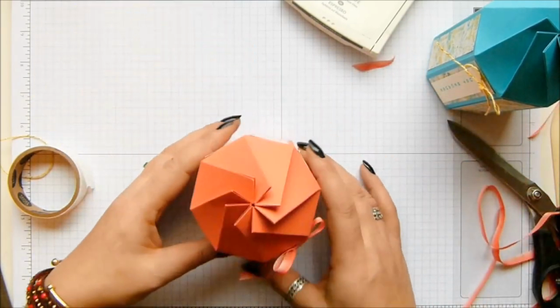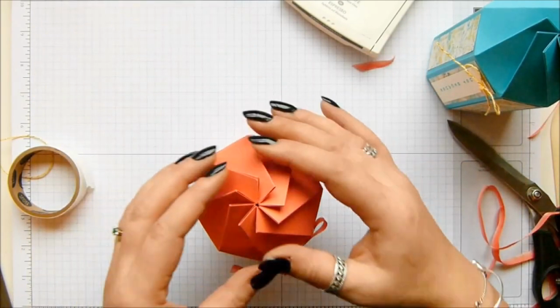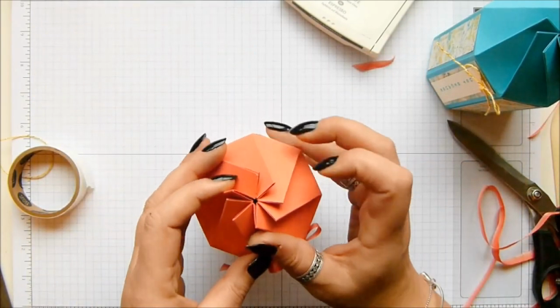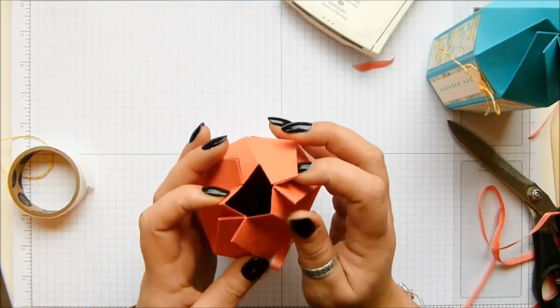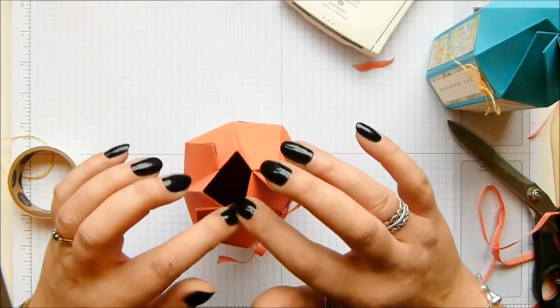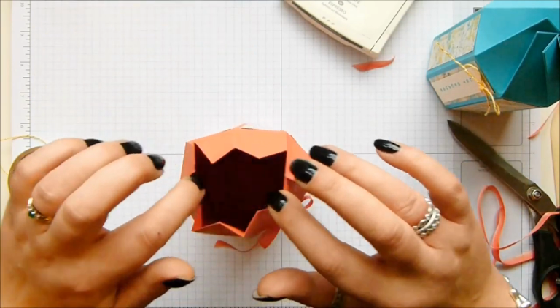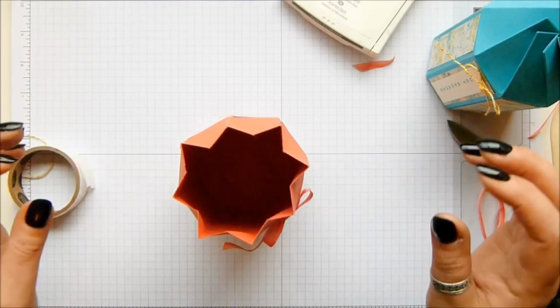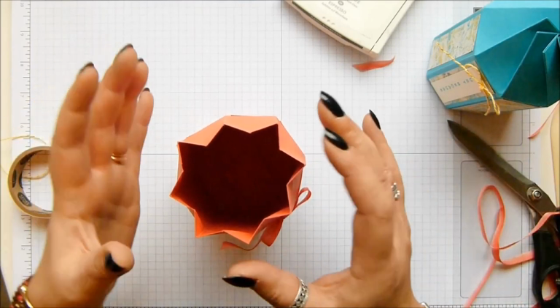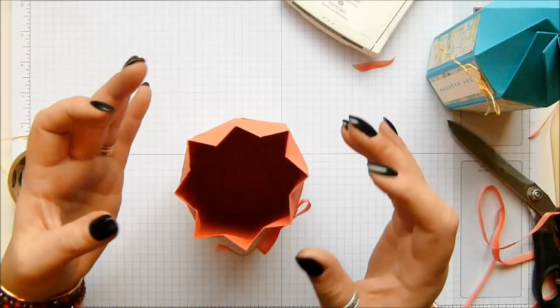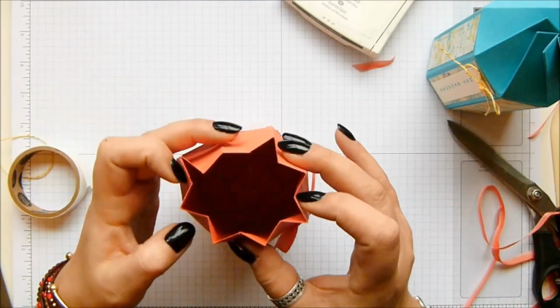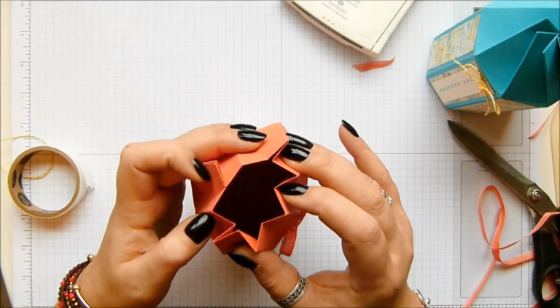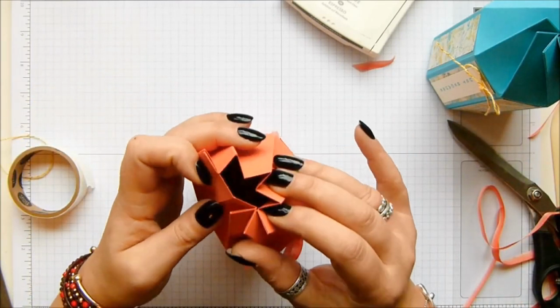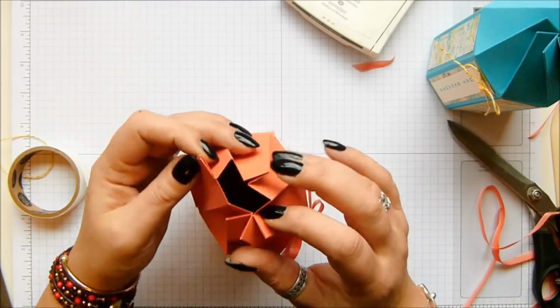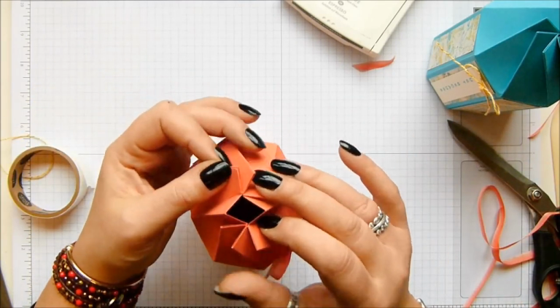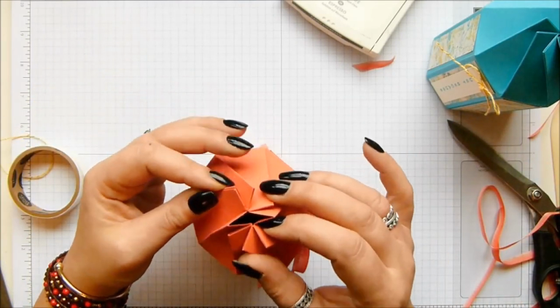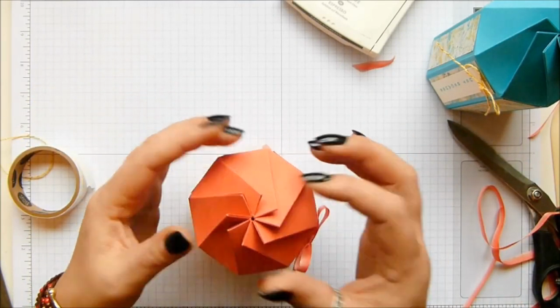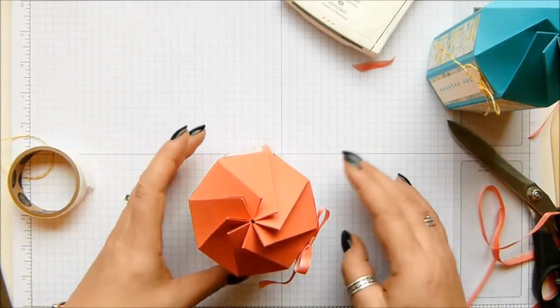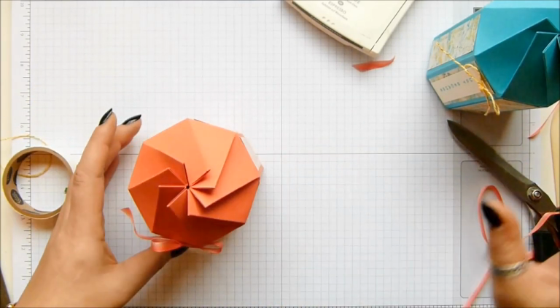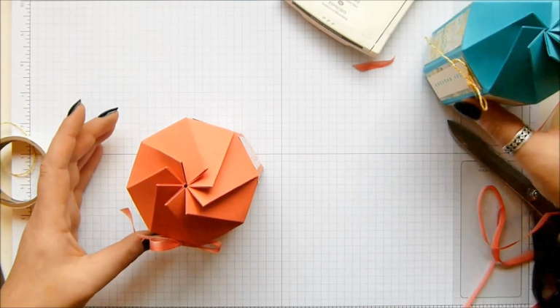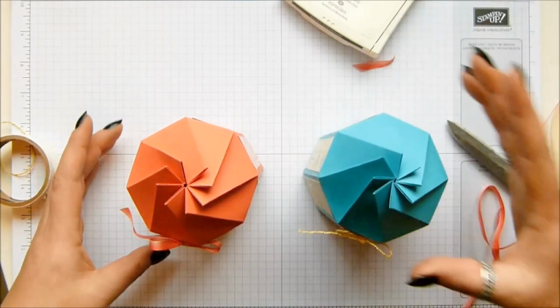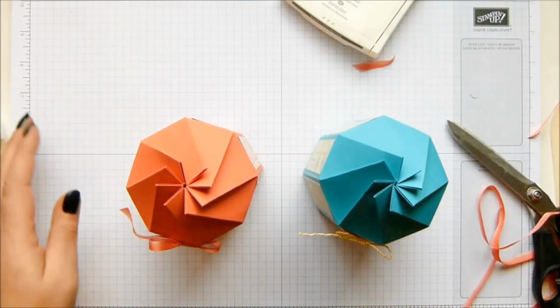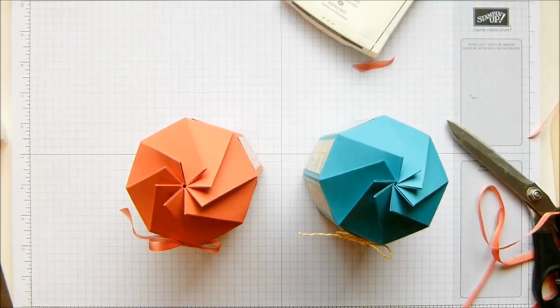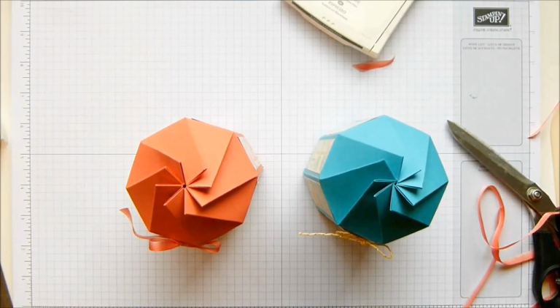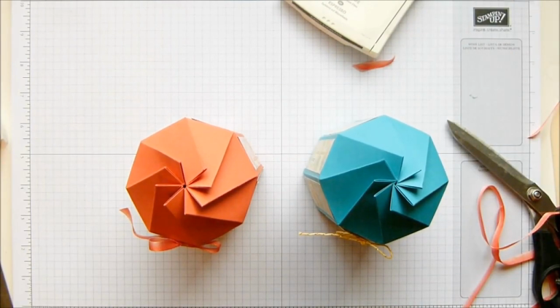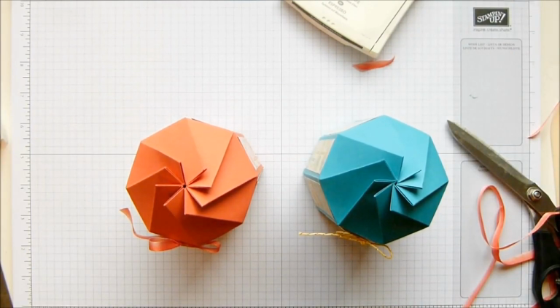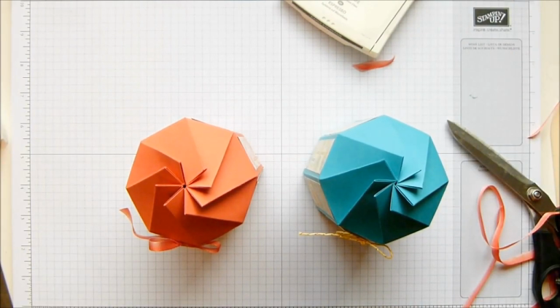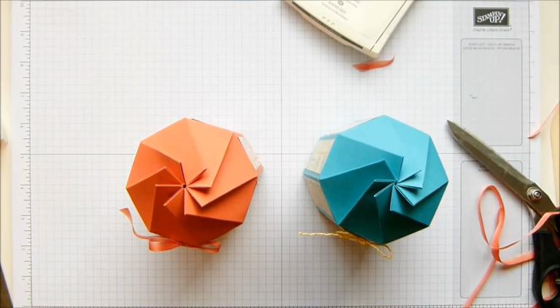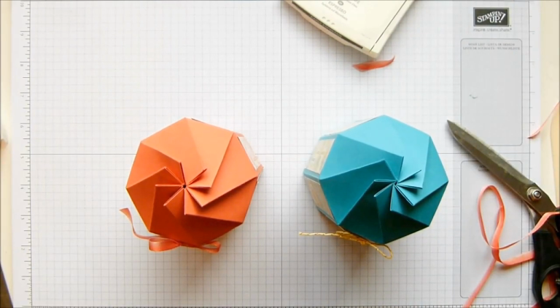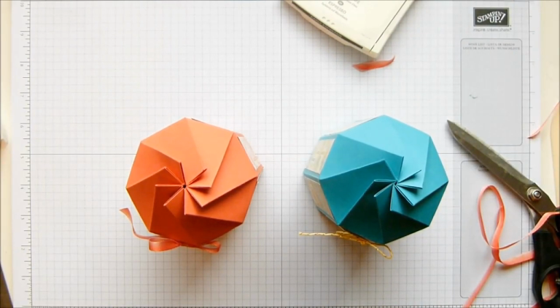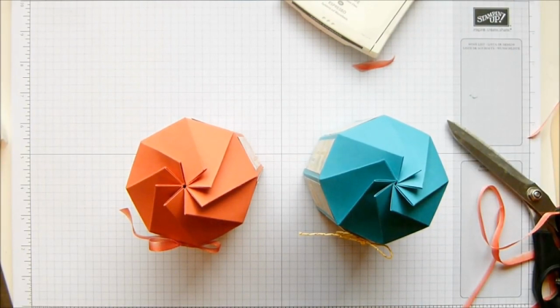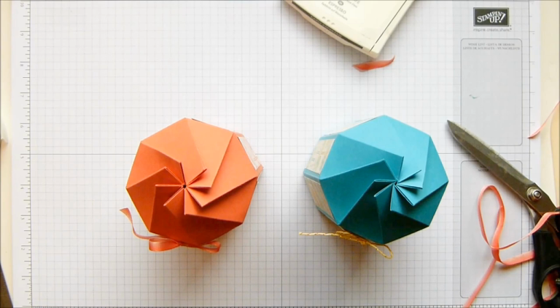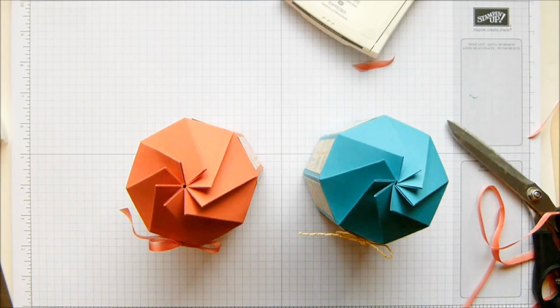And a lovely box! A twist and close box with eight sides, which means it's huge - absolutely huge. Anyway, thank you ever so much for joining me and I hope to speak to you soon. Bye!